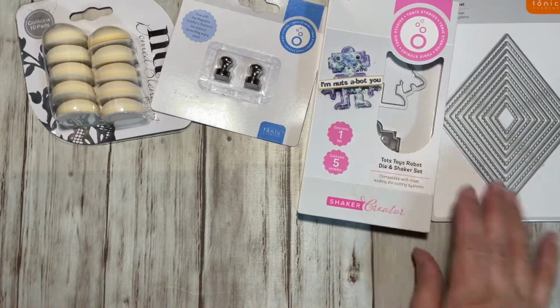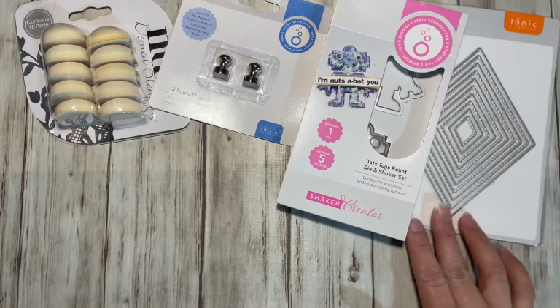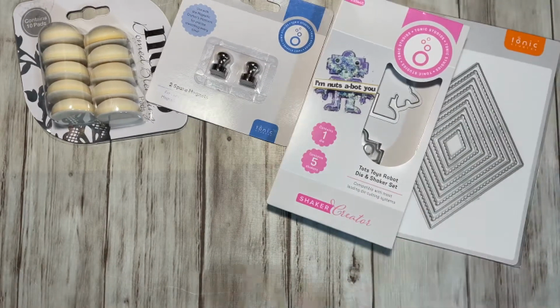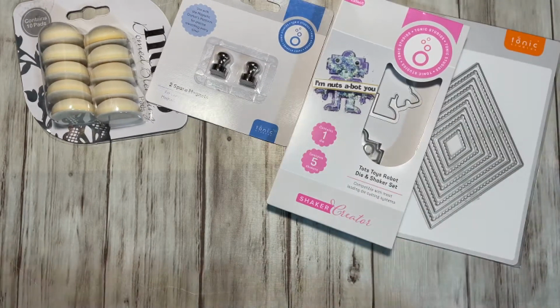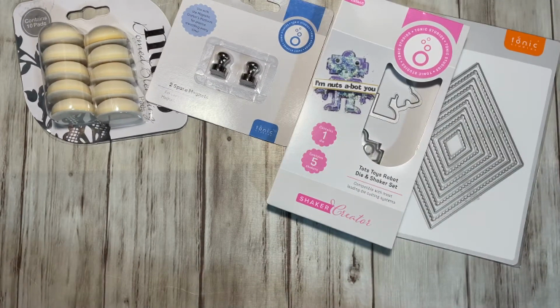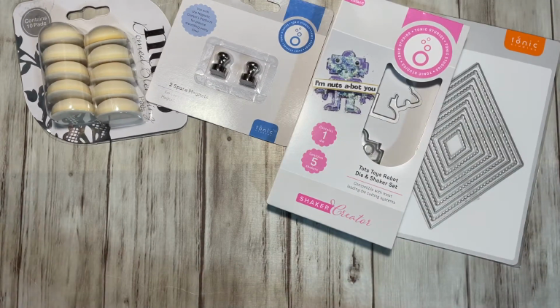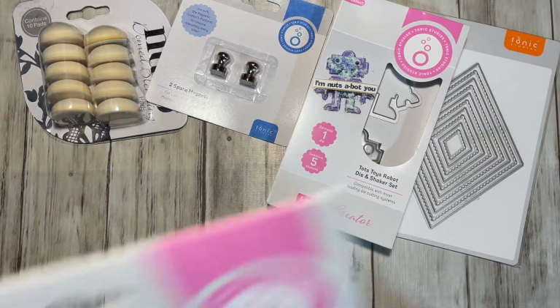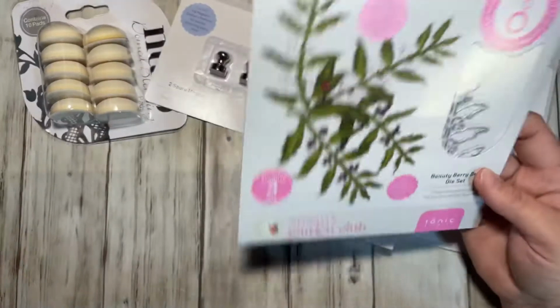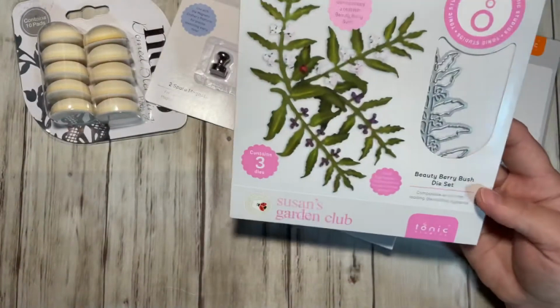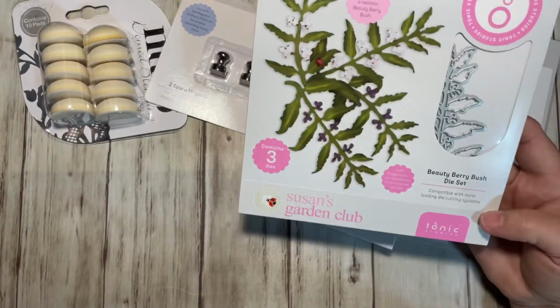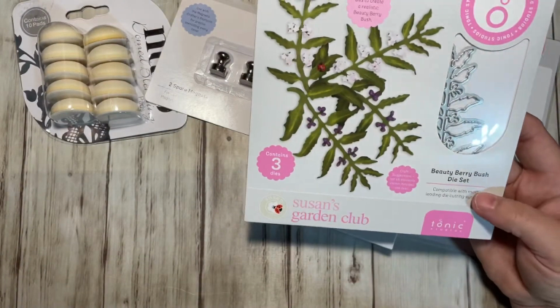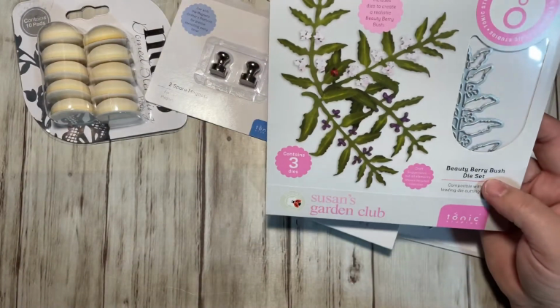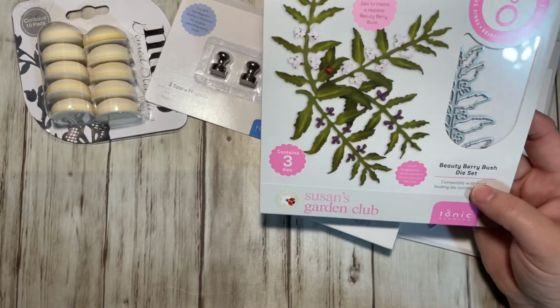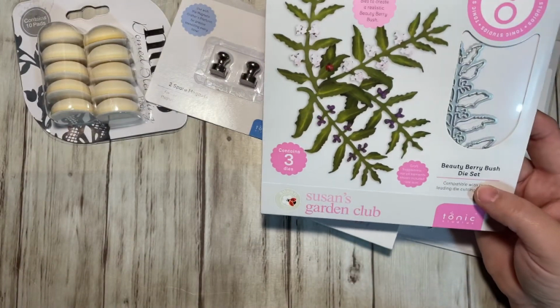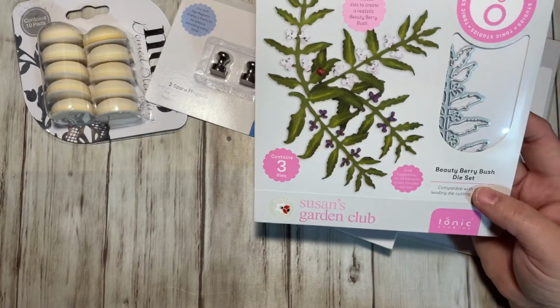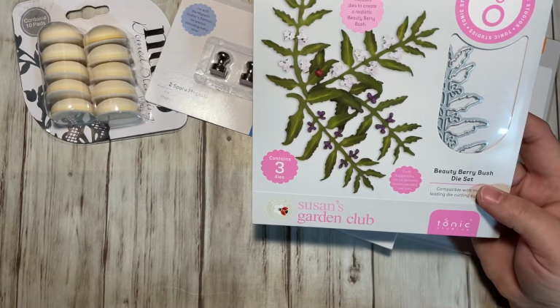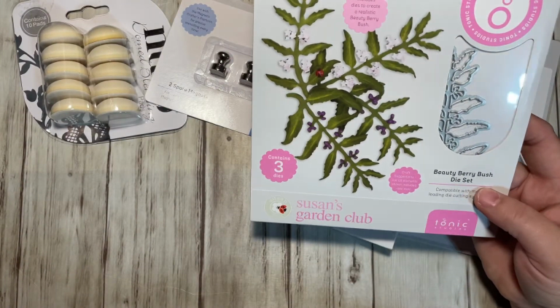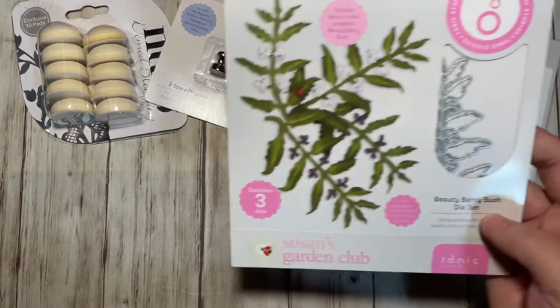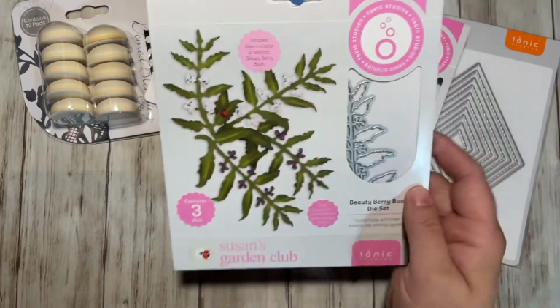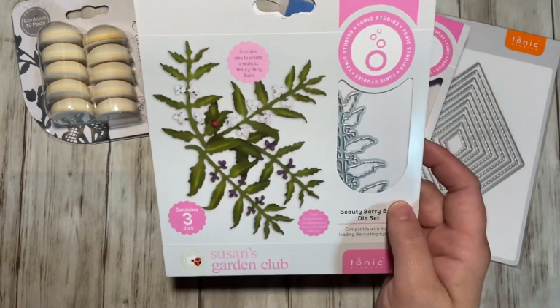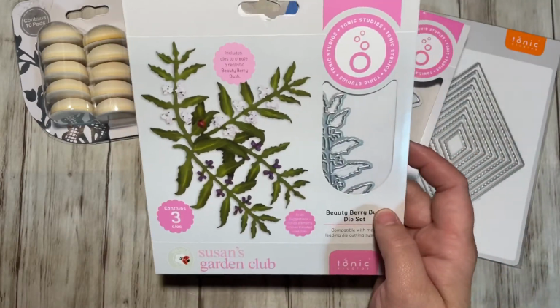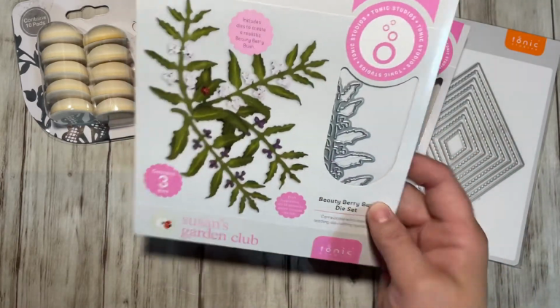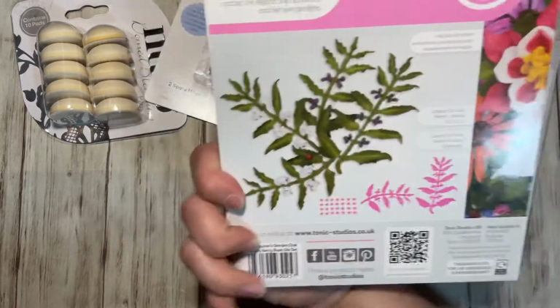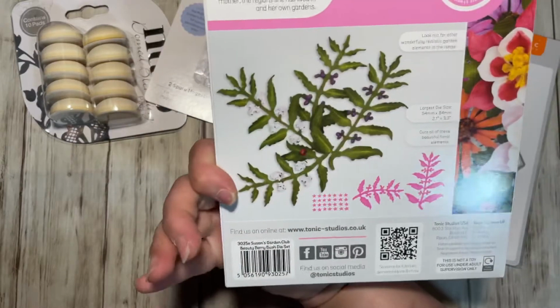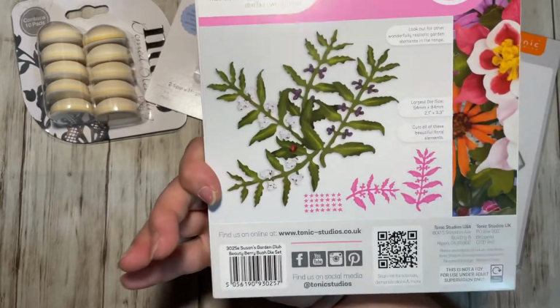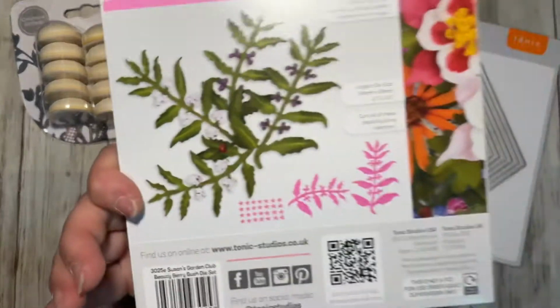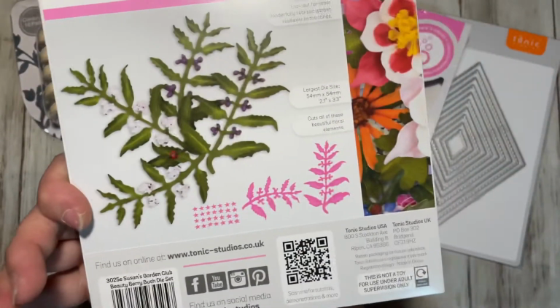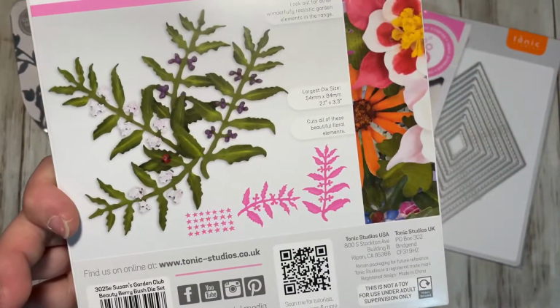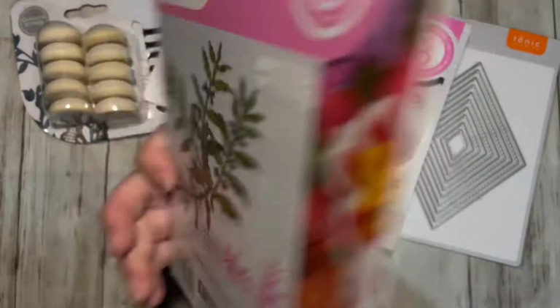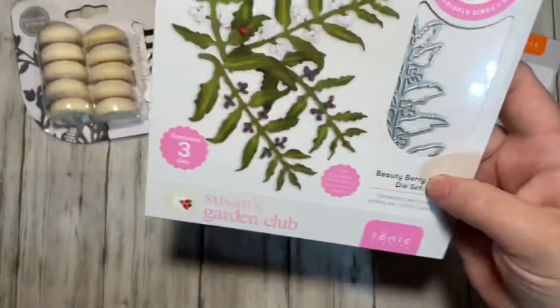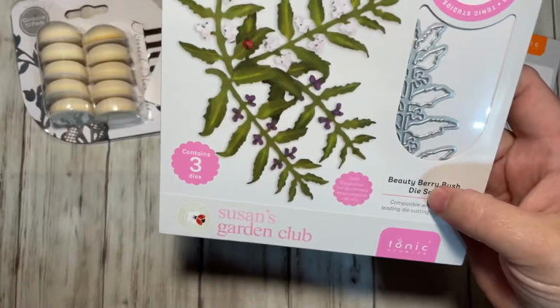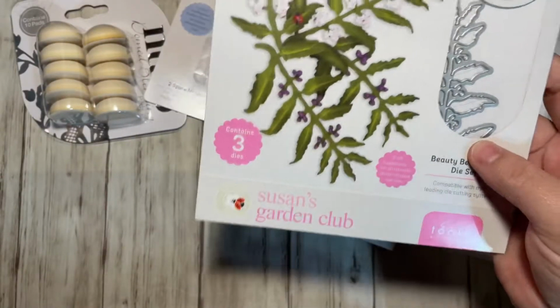It's always nice to have layering shape dies. This one I do not have and it is beautiful — I love this one. It's the Beauty Berry Bush Die Set. Very pretty, I like that one. It has three dies.